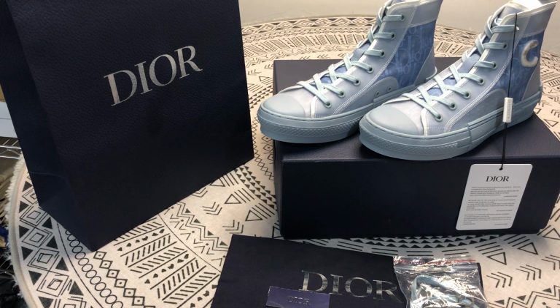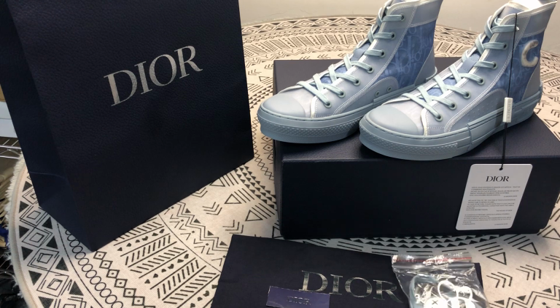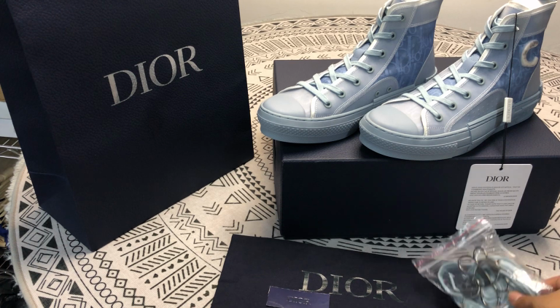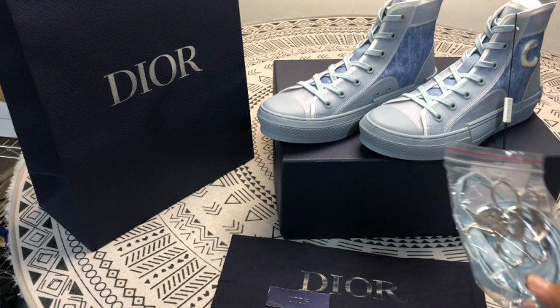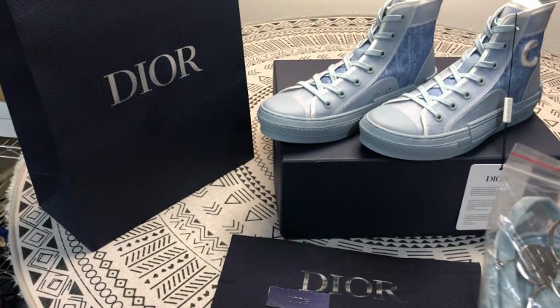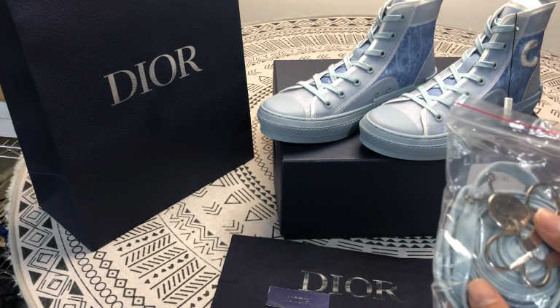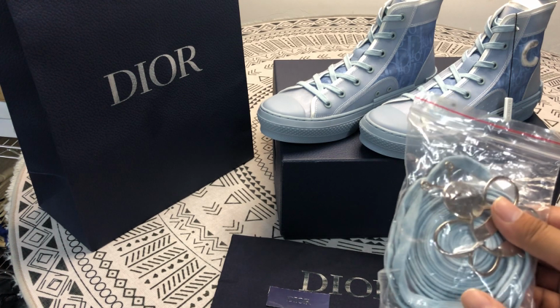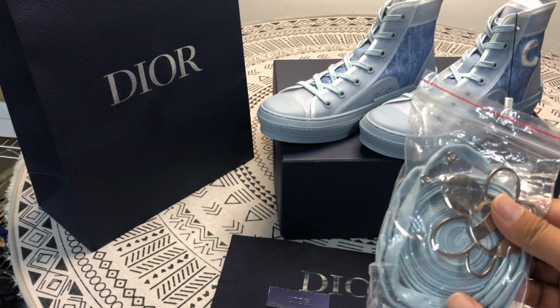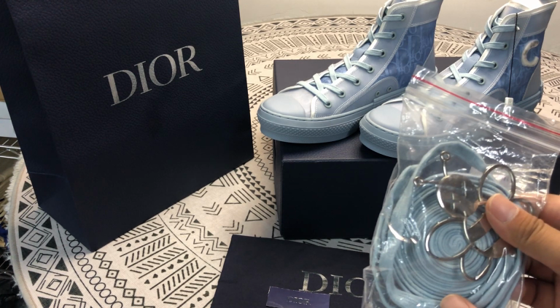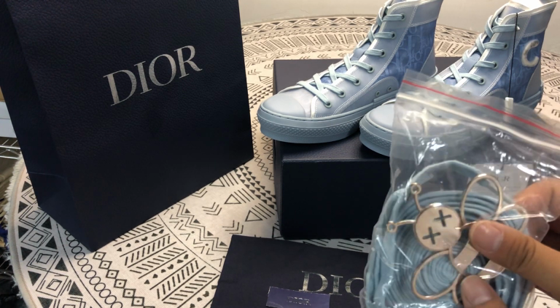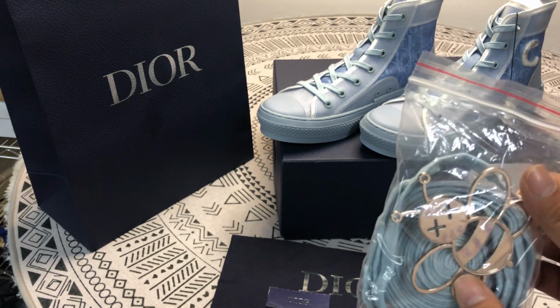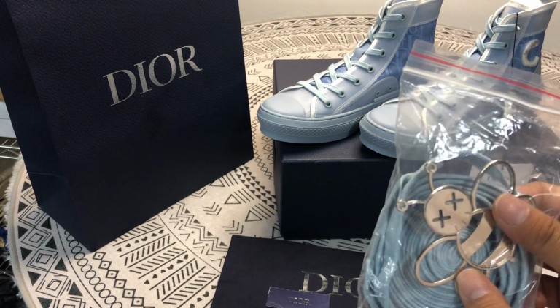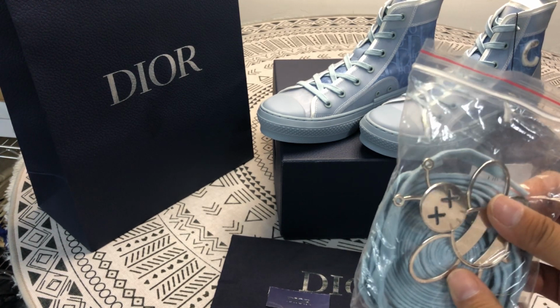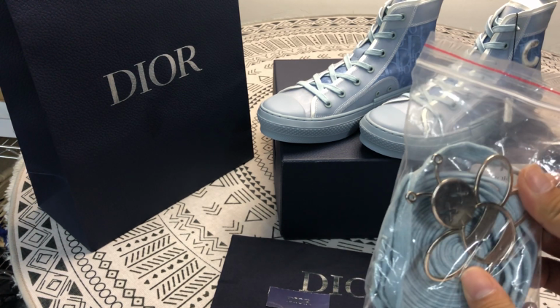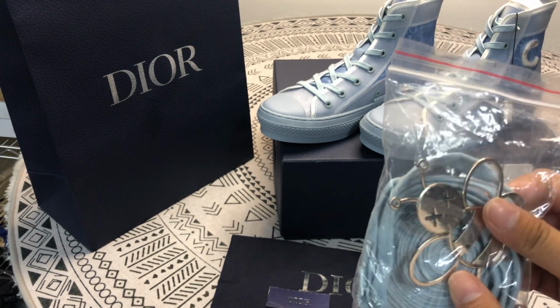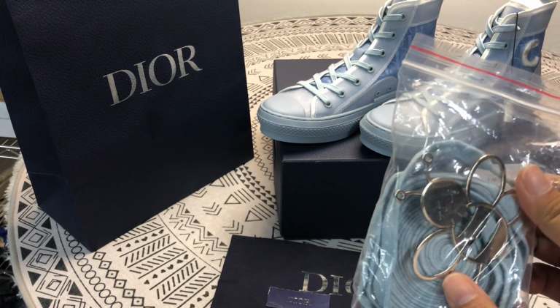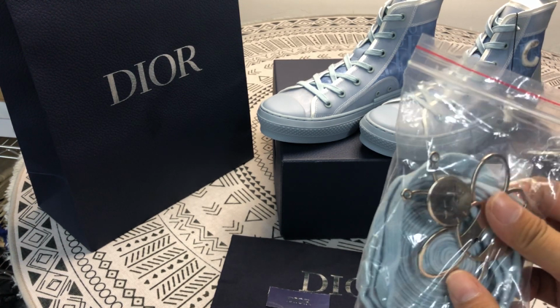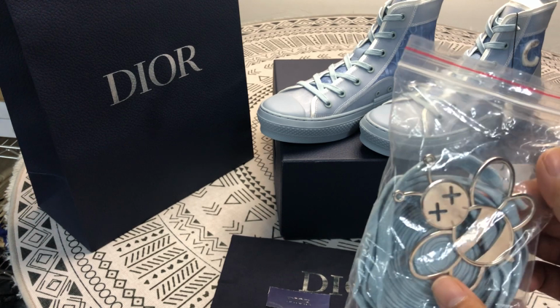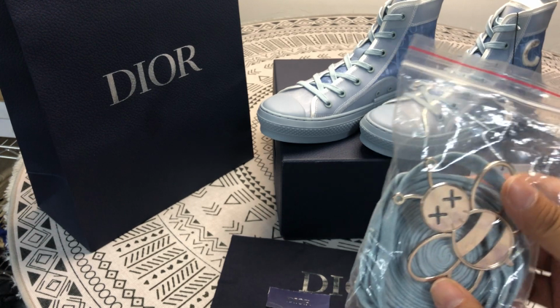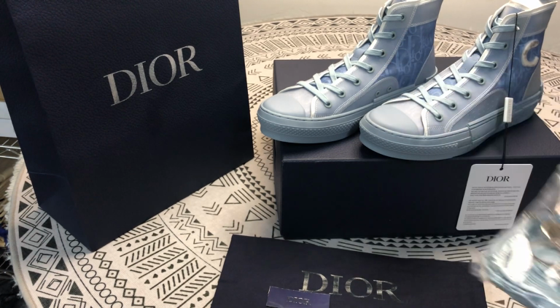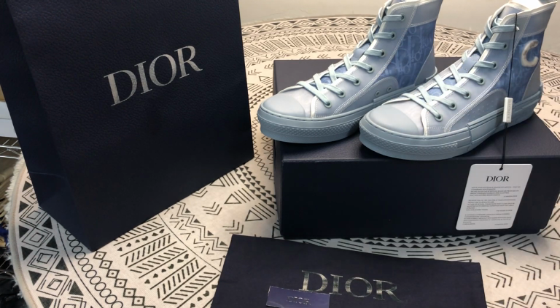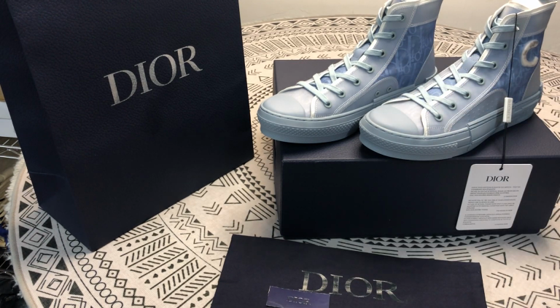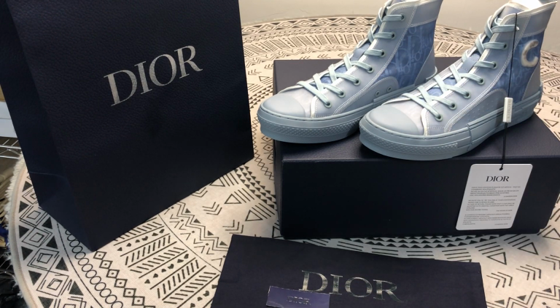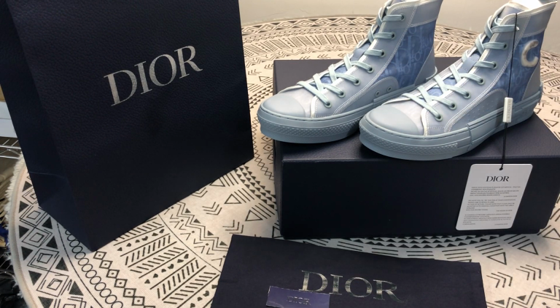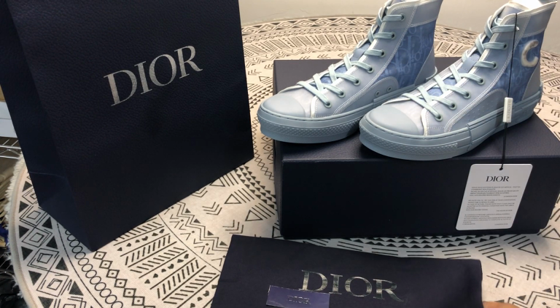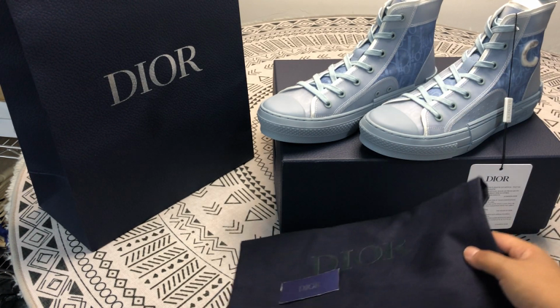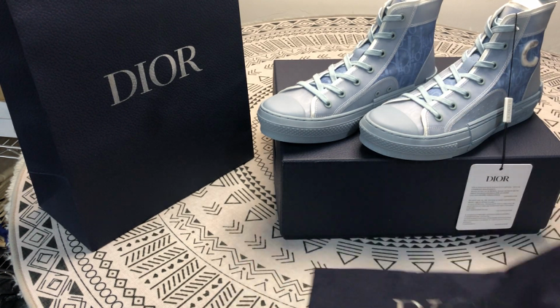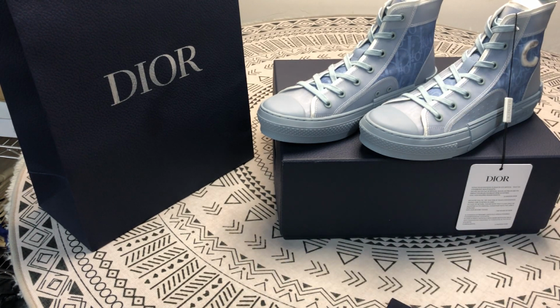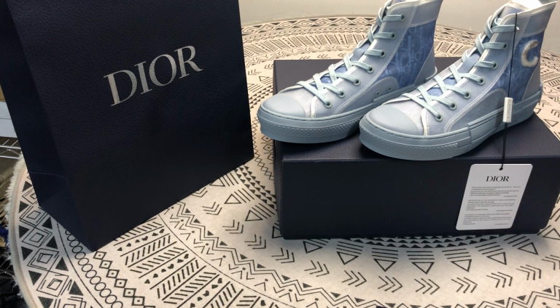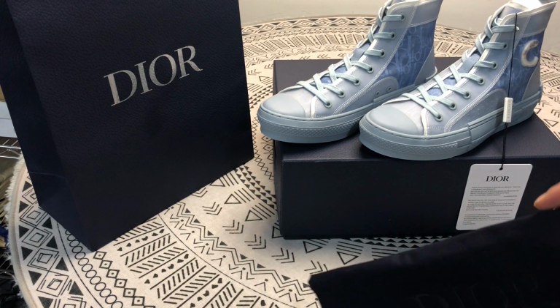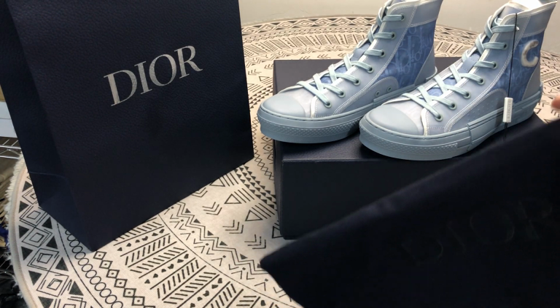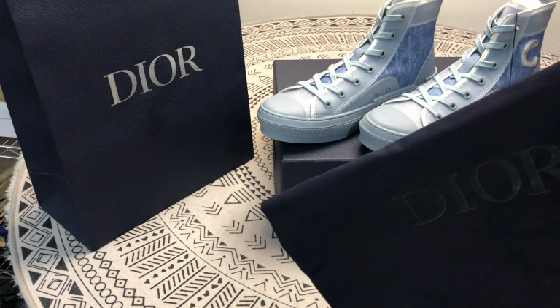This is the spare, this is the accessories. This is the dust bag.